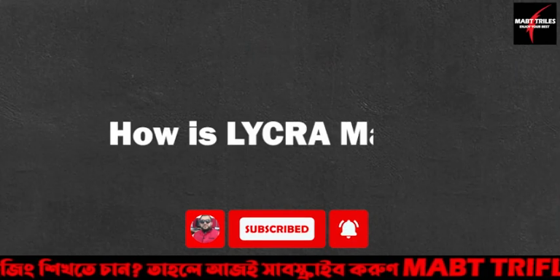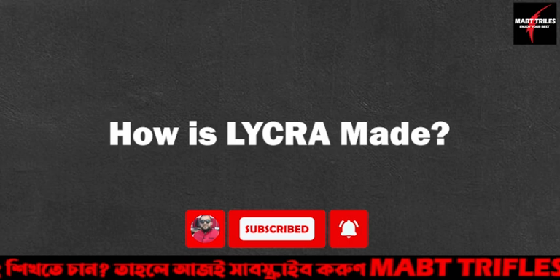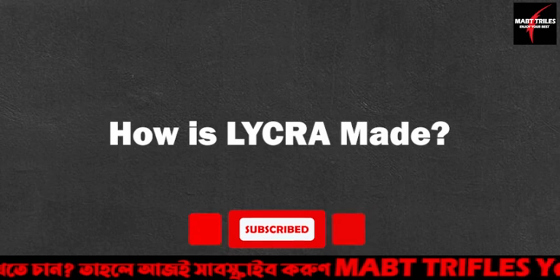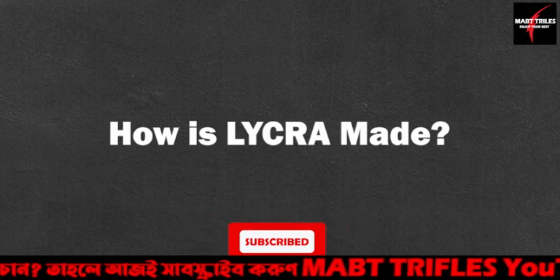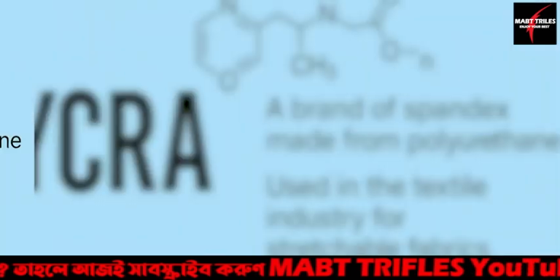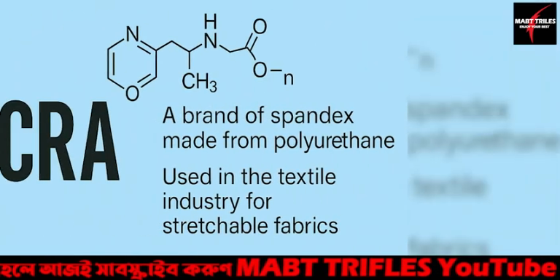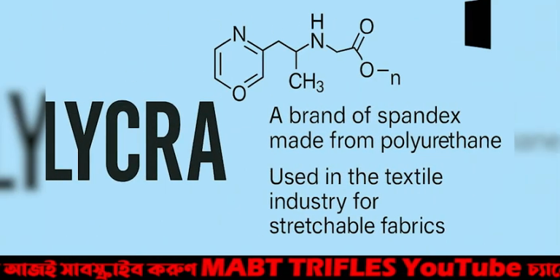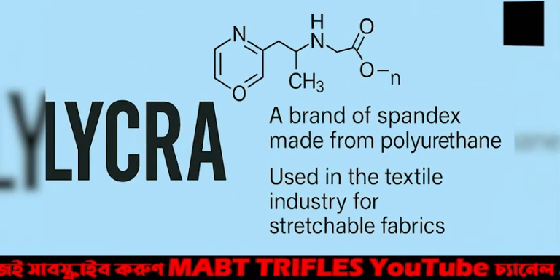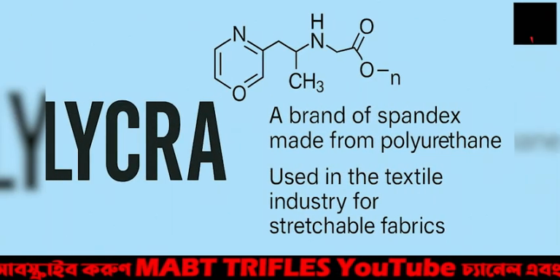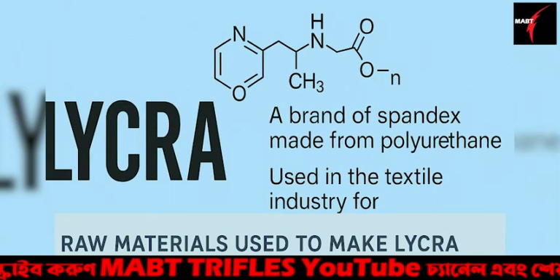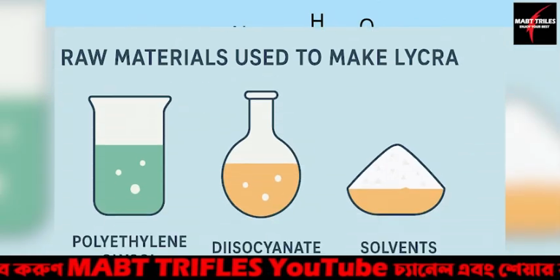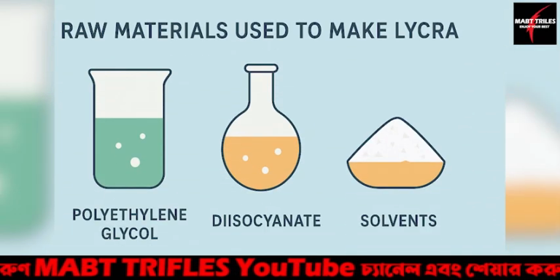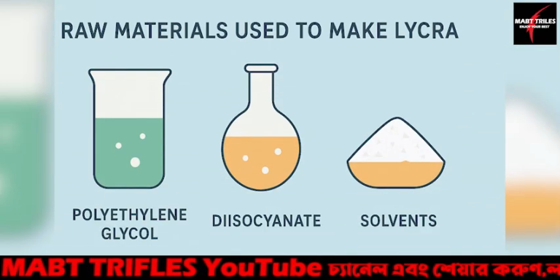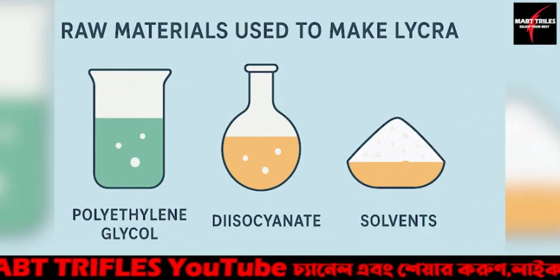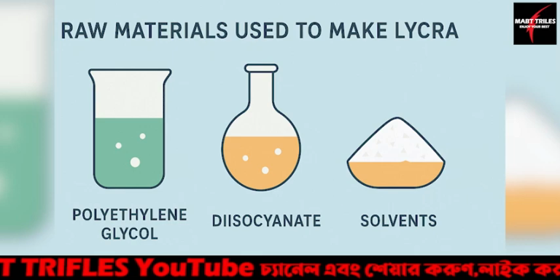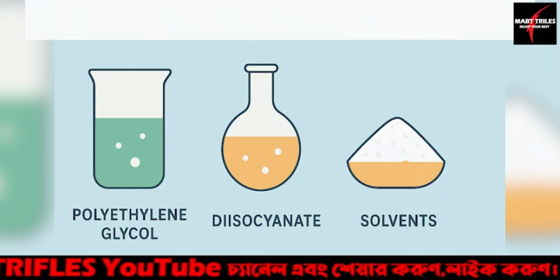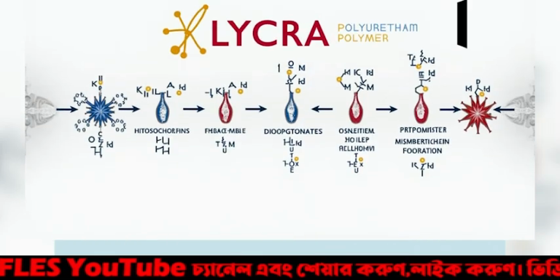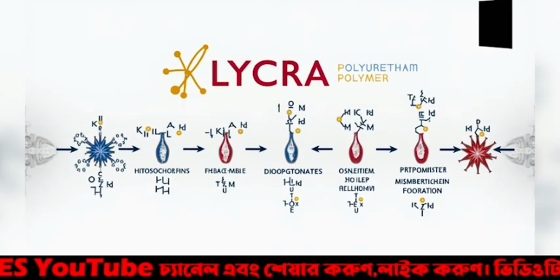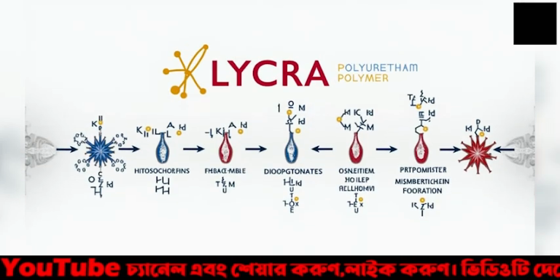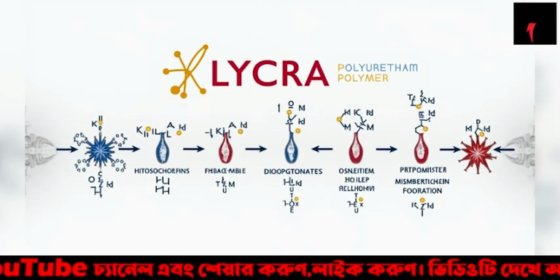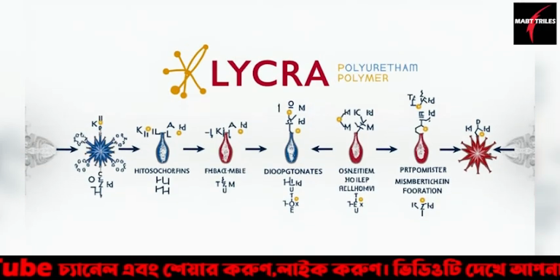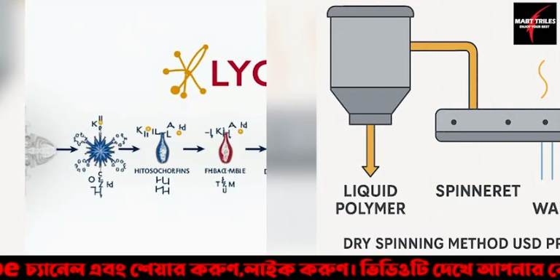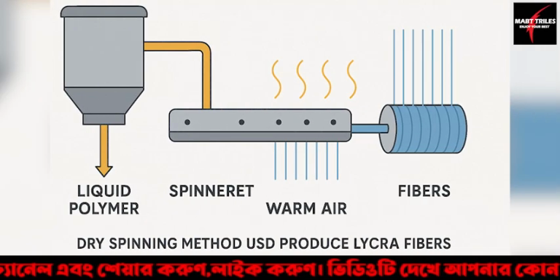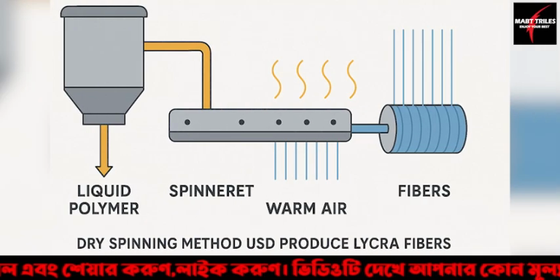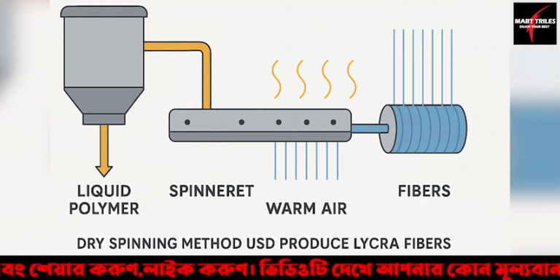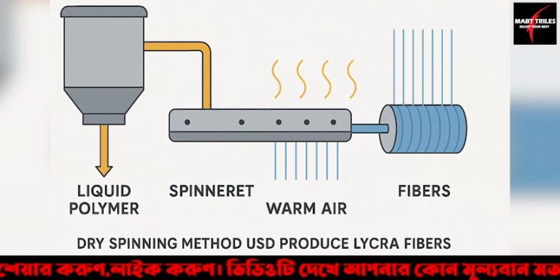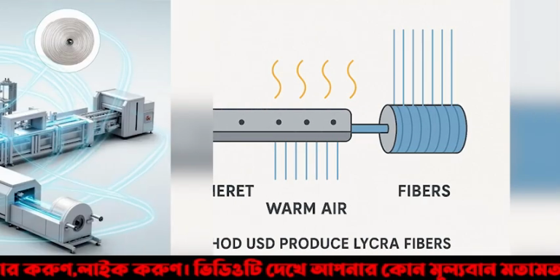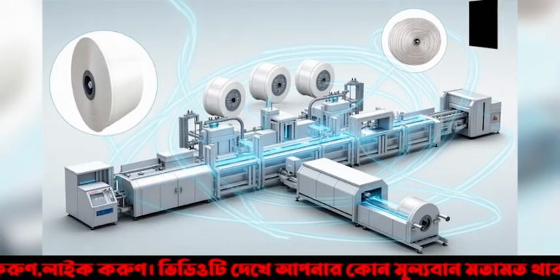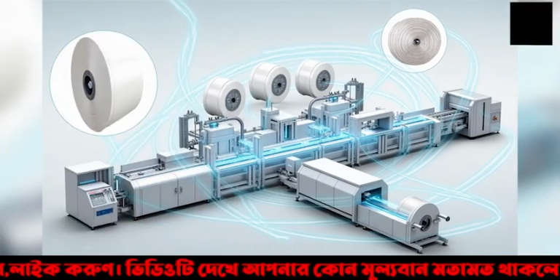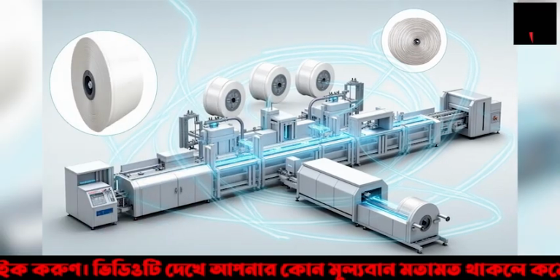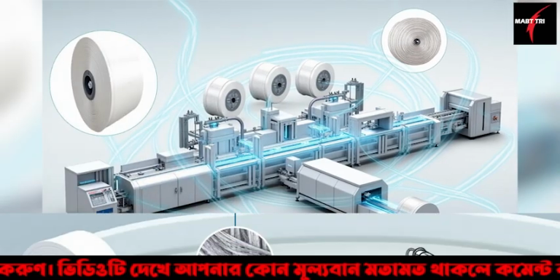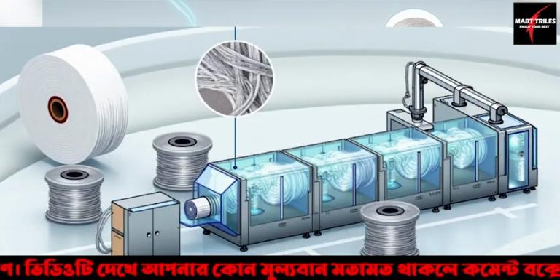How is Lycra made? Lycra, or spandex, is made by reacting a polyester with a diisocyanate to form a pre-polymer. The pre-polymer is then processed through a method called dry spinning, producing fine filaments of Lycra fiber.